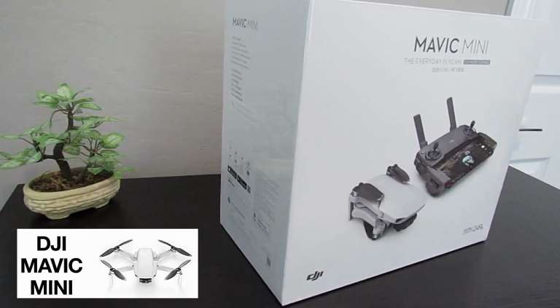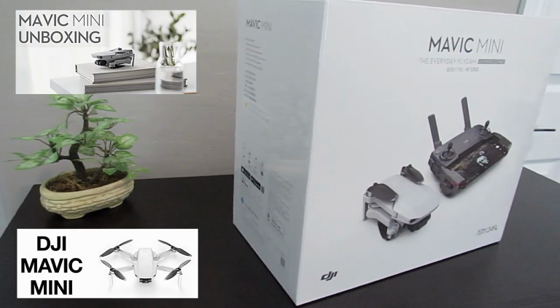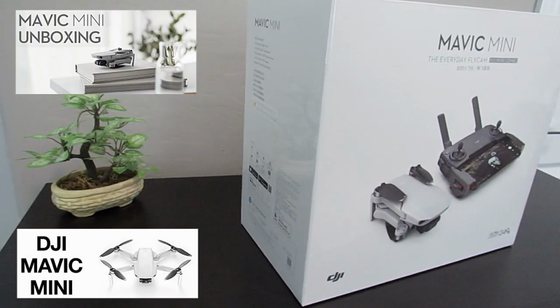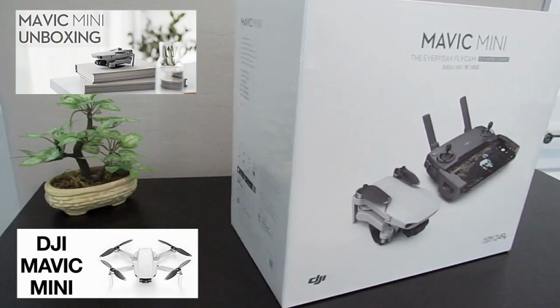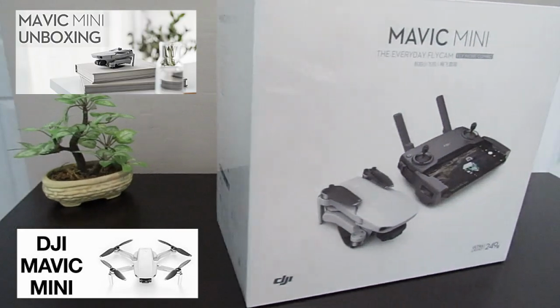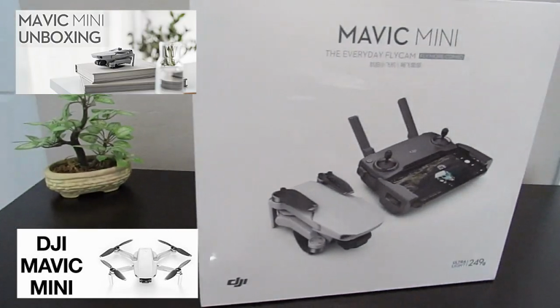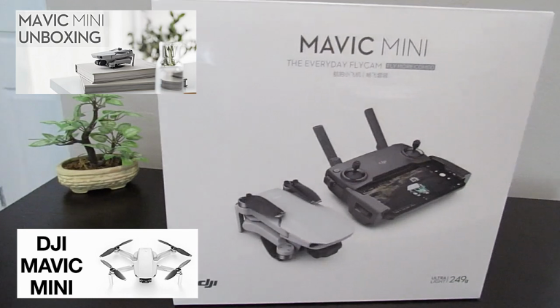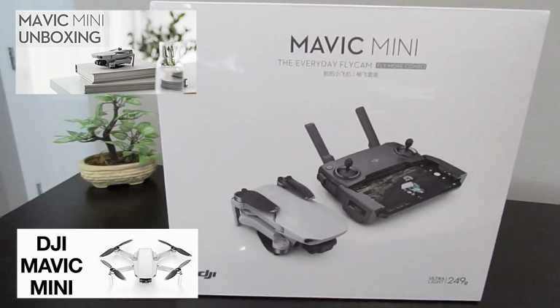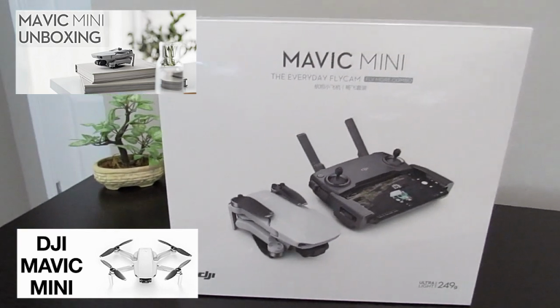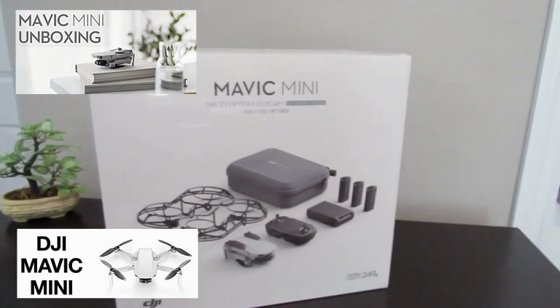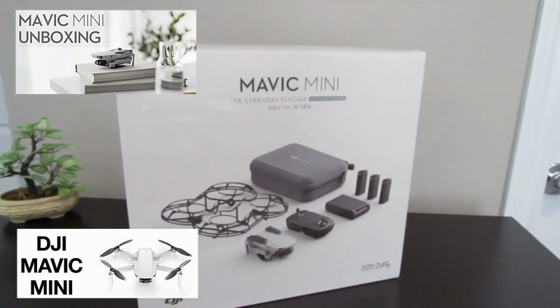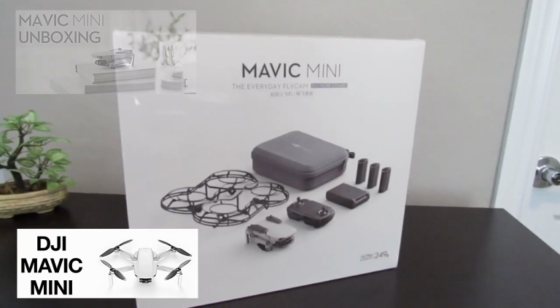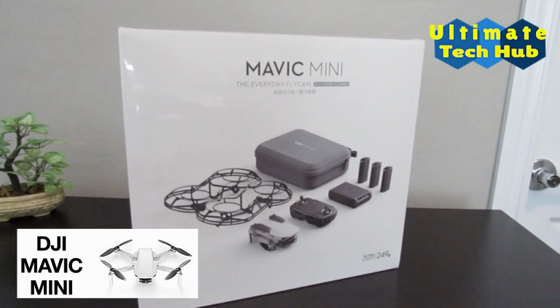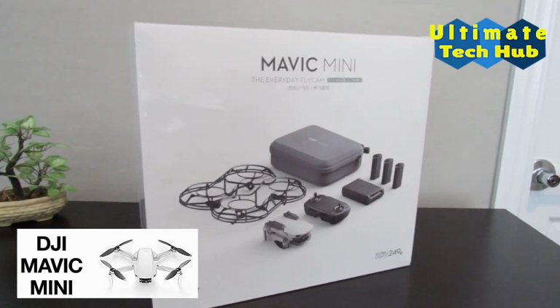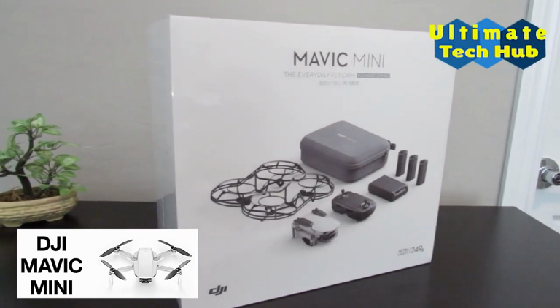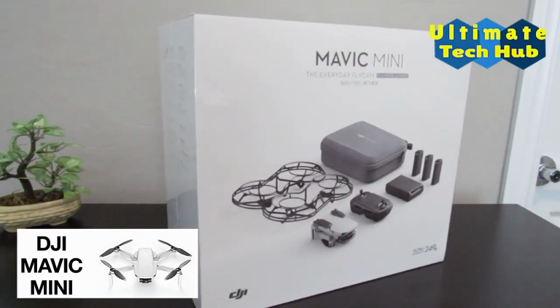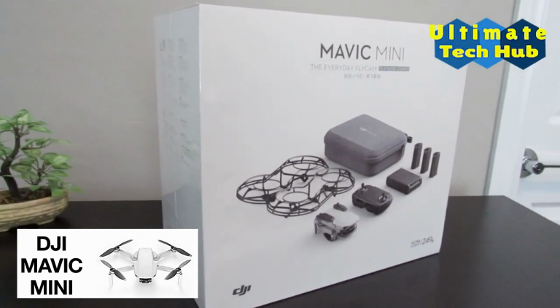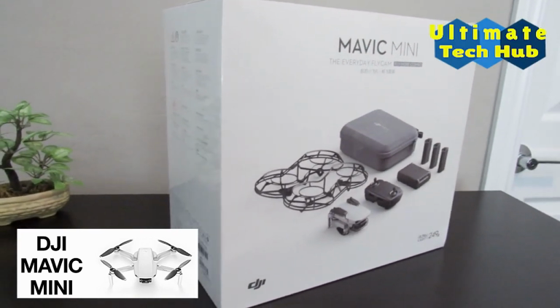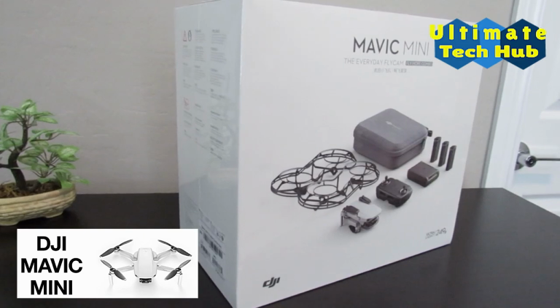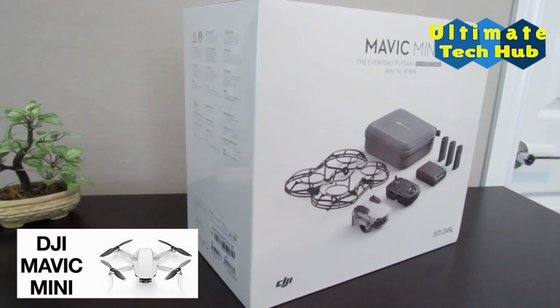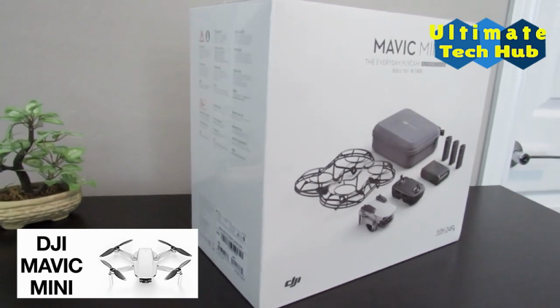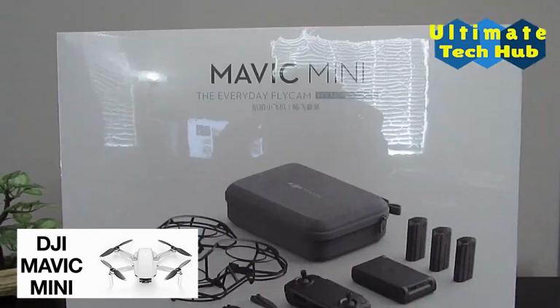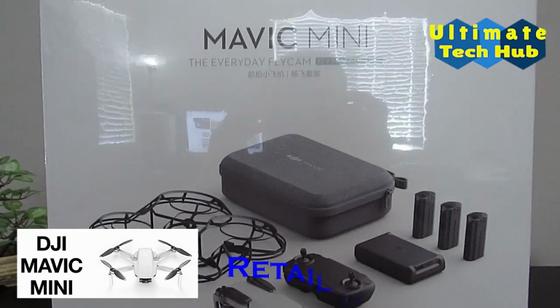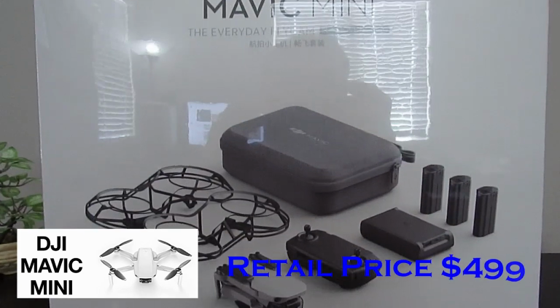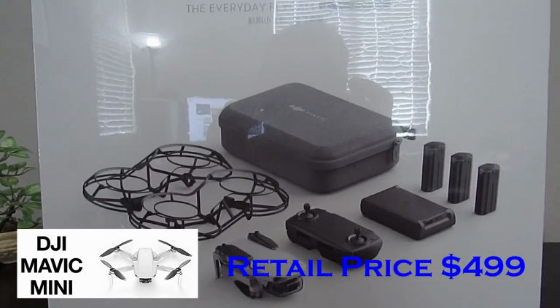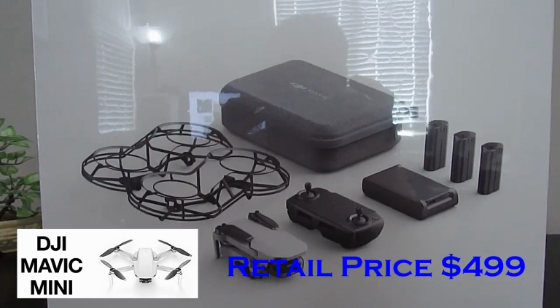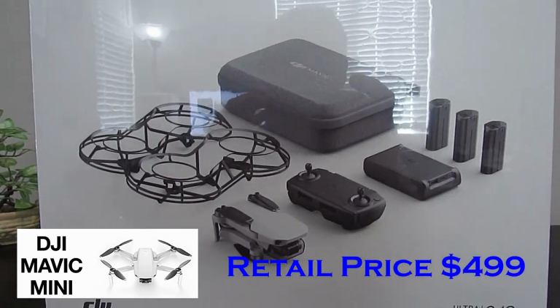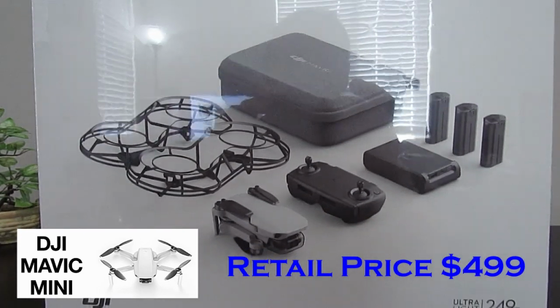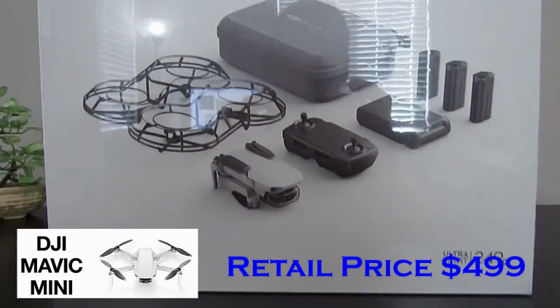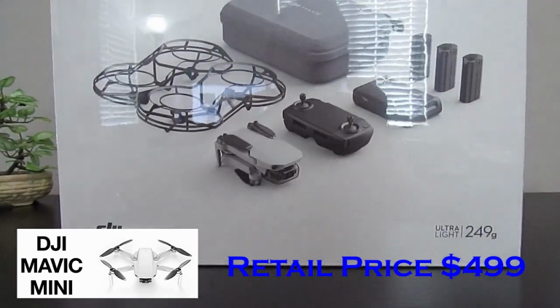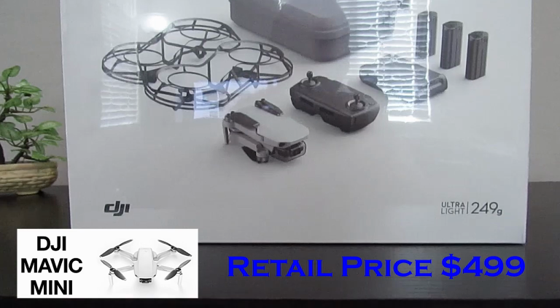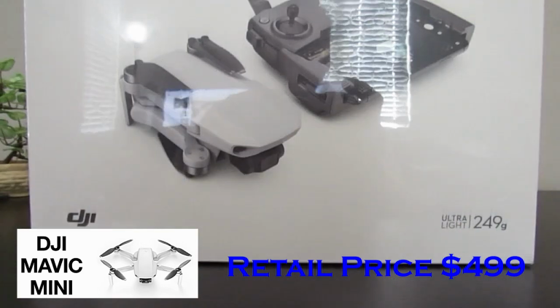This is the Mavic Mini Fly More Combo unboxing, brought to you by Ultimate Tech Hub. The Fly More Combo retails for $499. Let's unbox it and see what's inside.